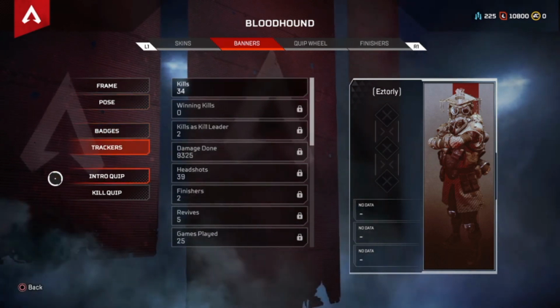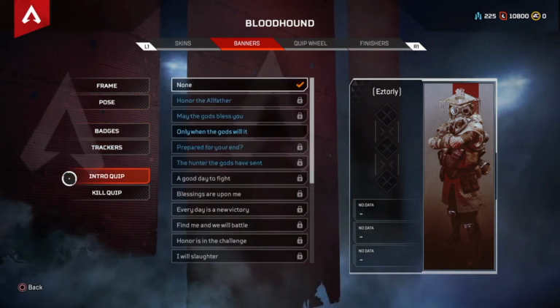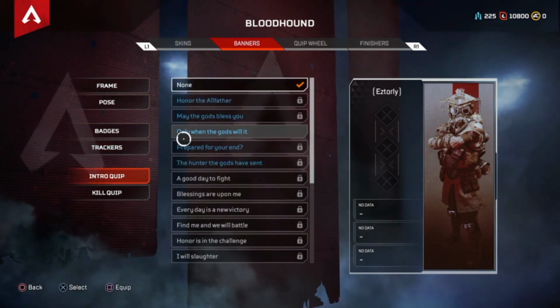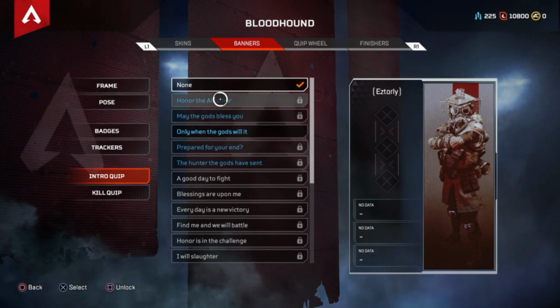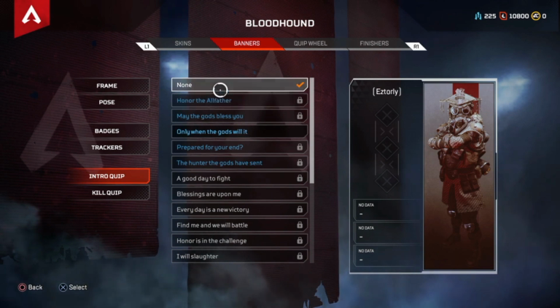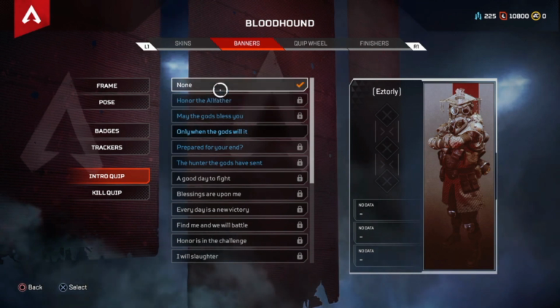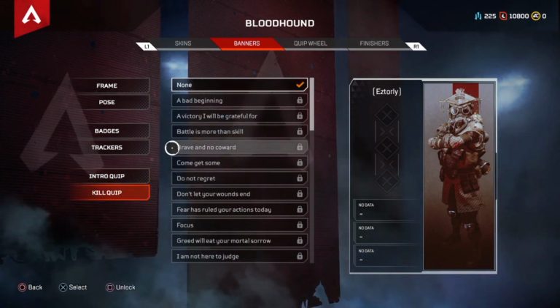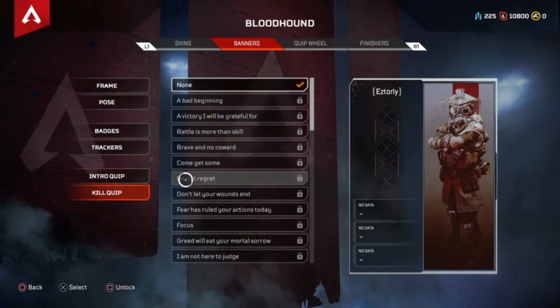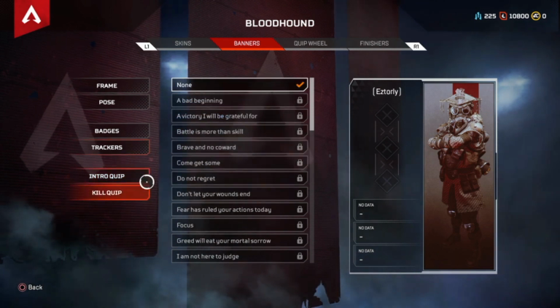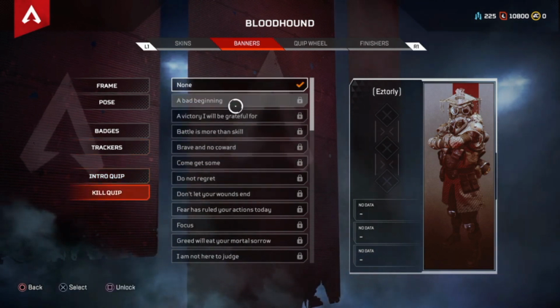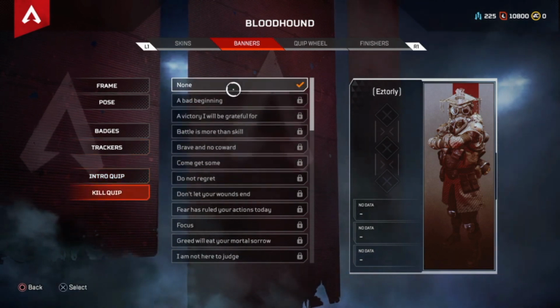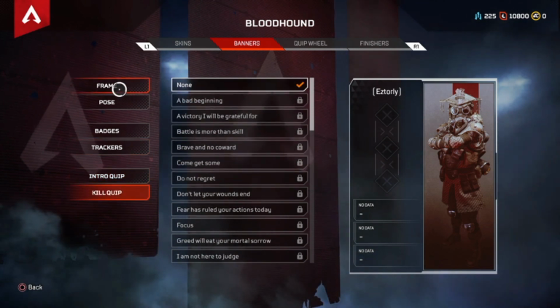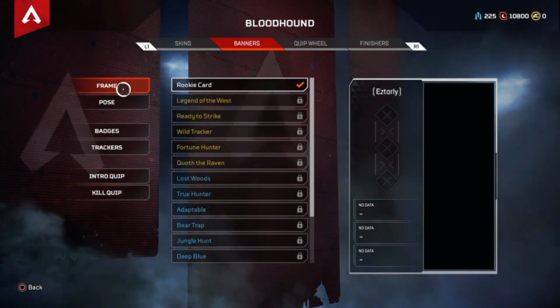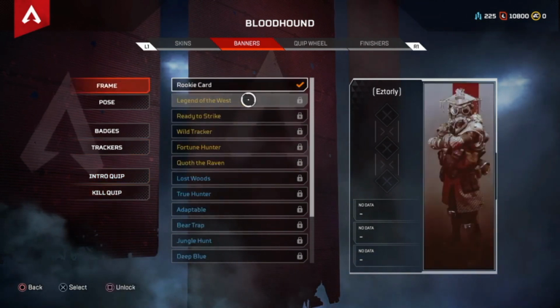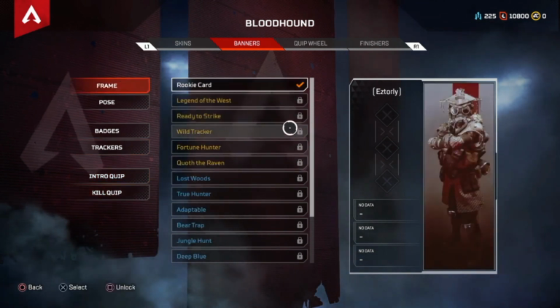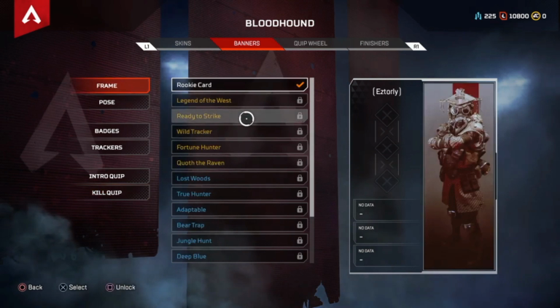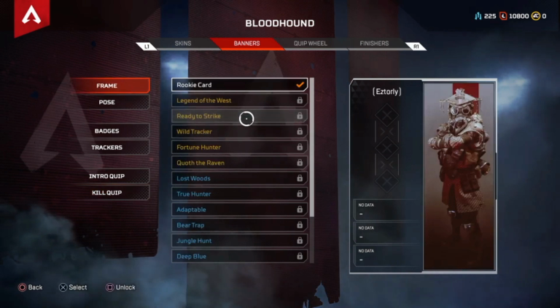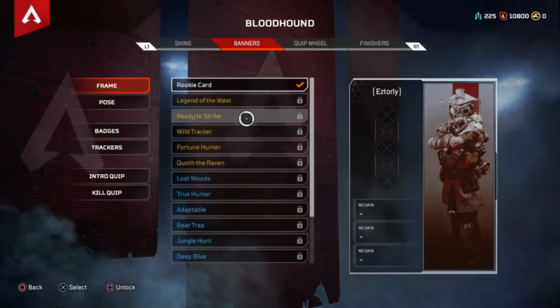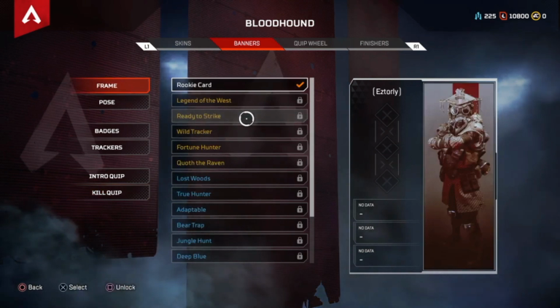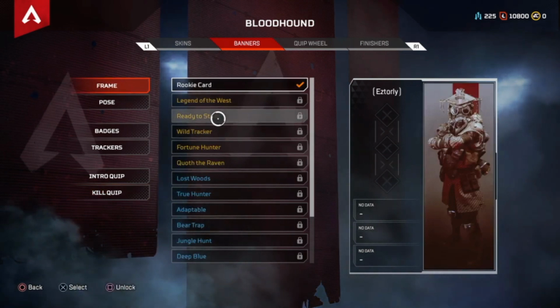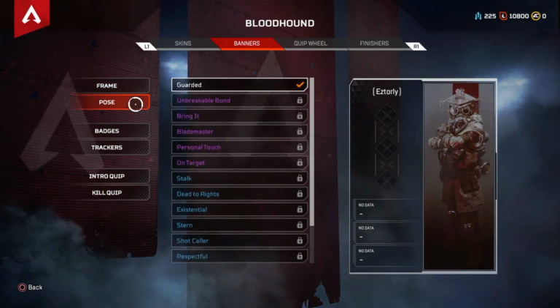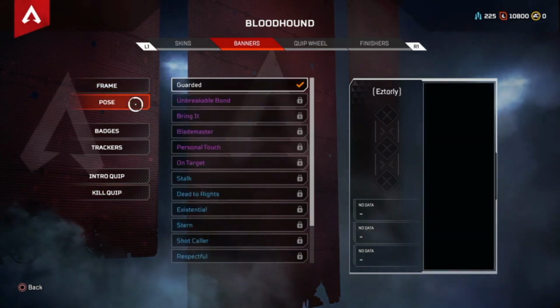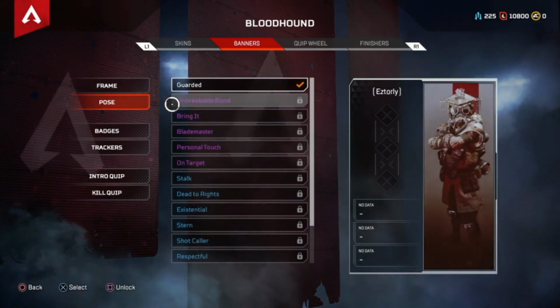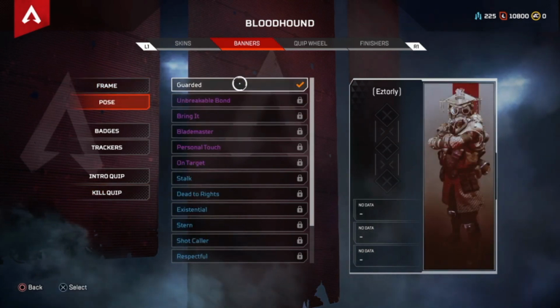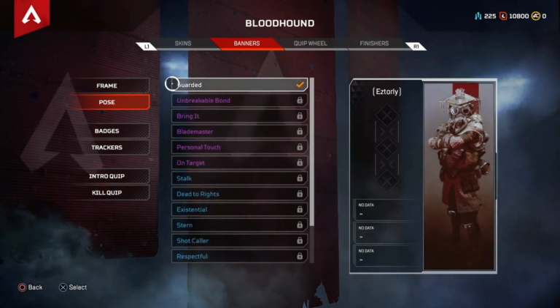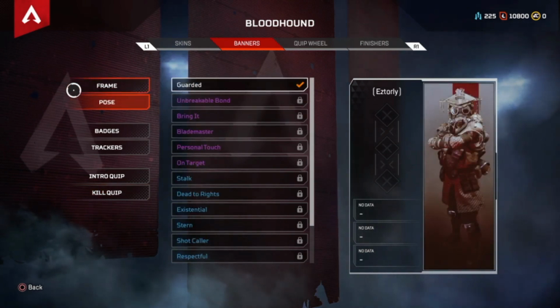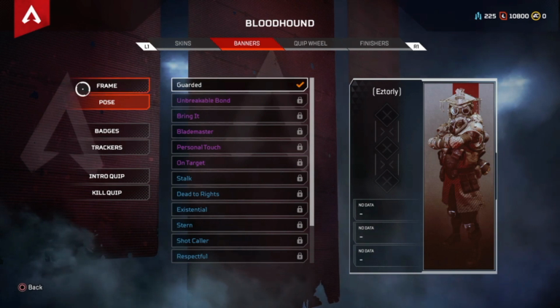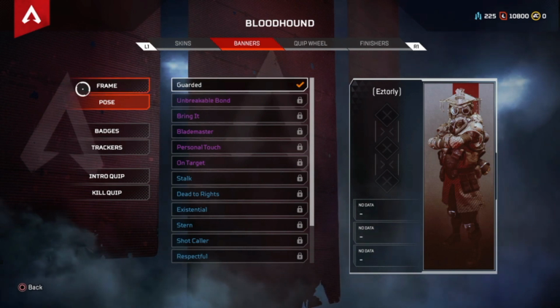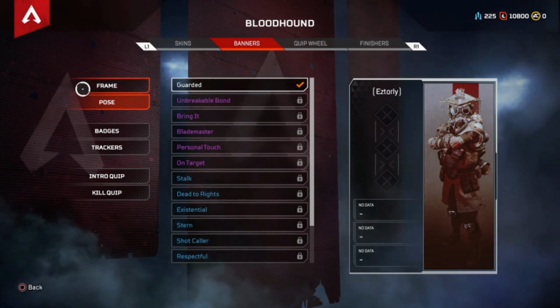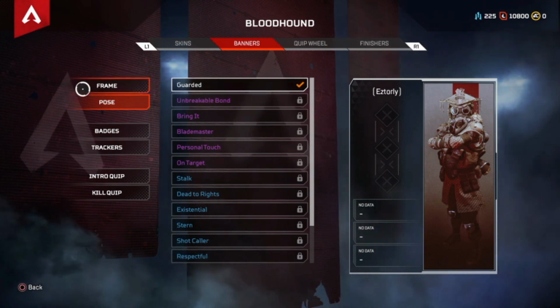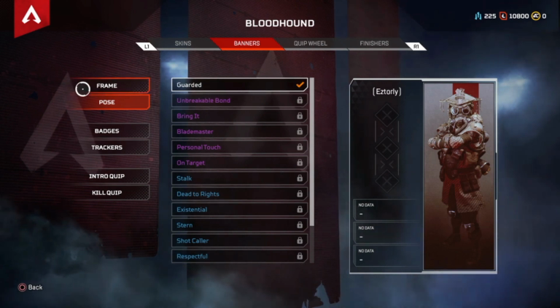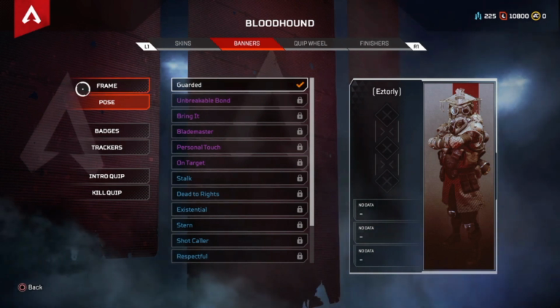For the intro, you can just select none. That's the same with the kill. The frame you cannot remove, but you can just swap it out with the beginner ones. That's the same with the pose as well. So now you can become an anonymous person.